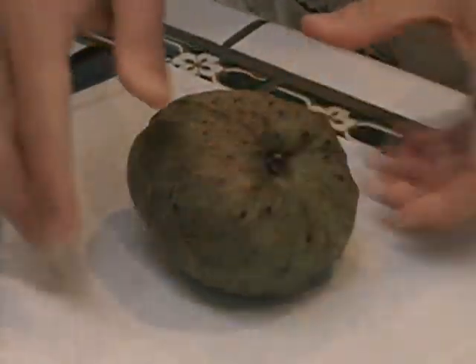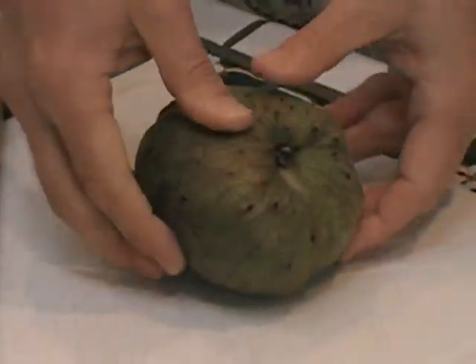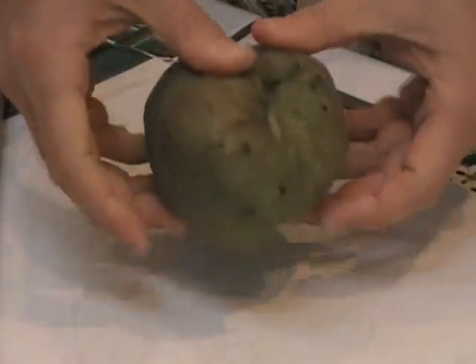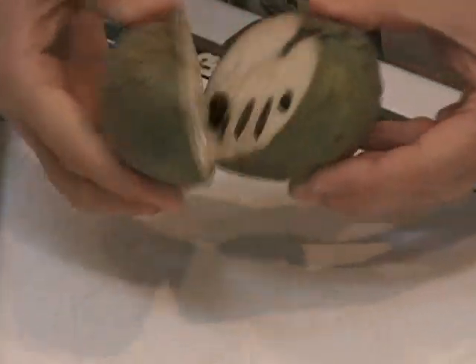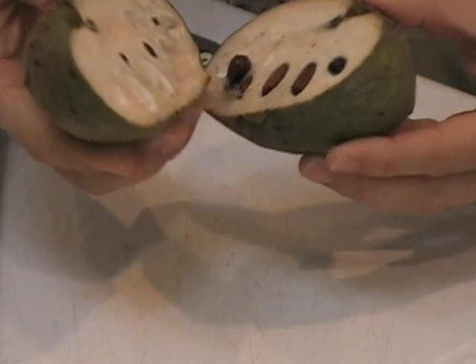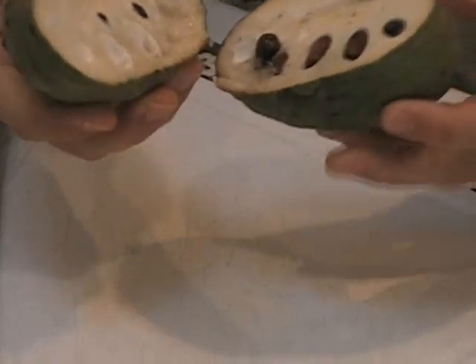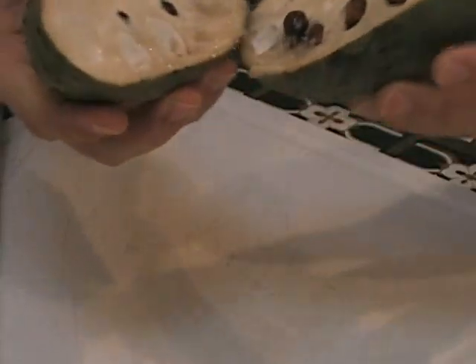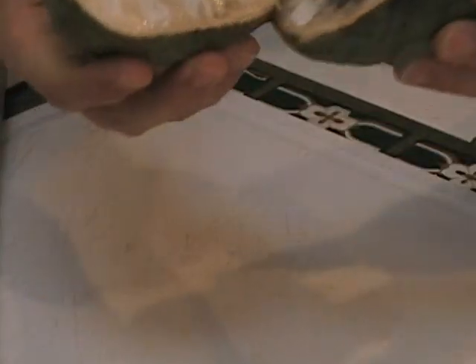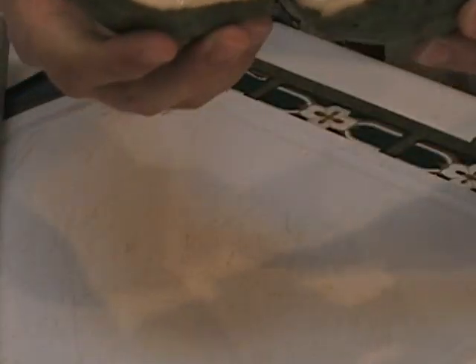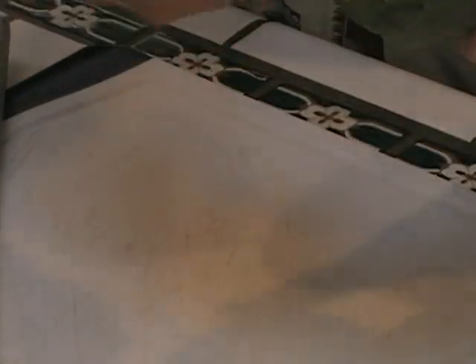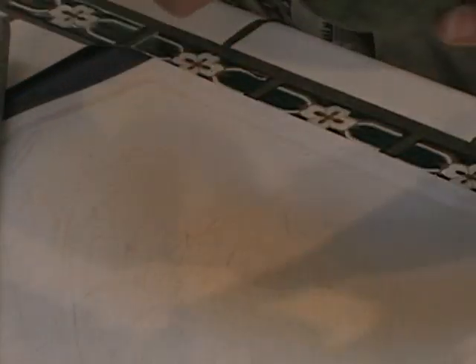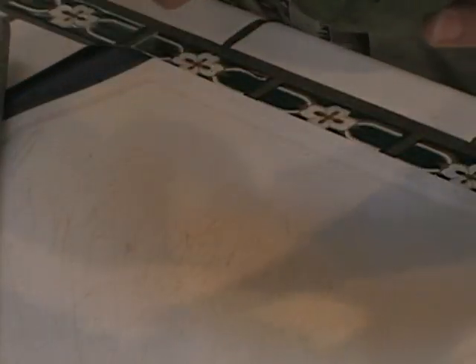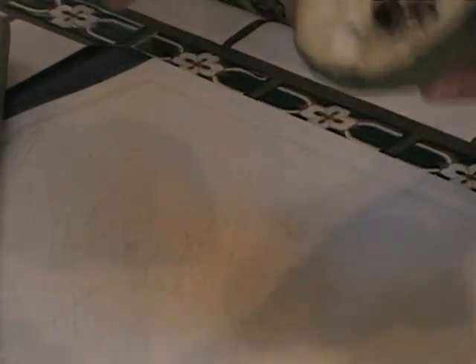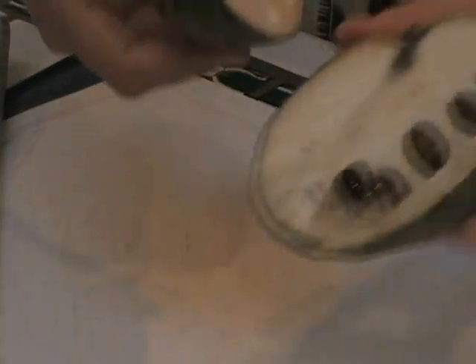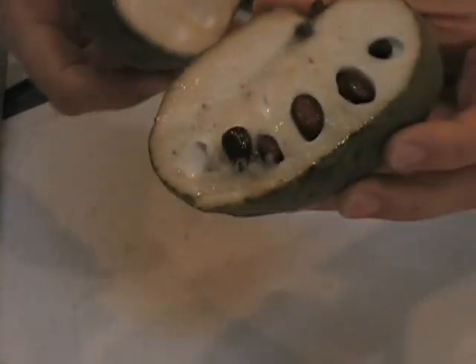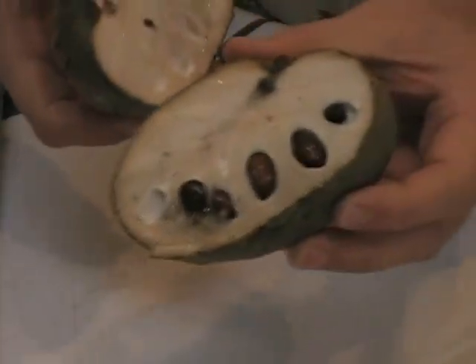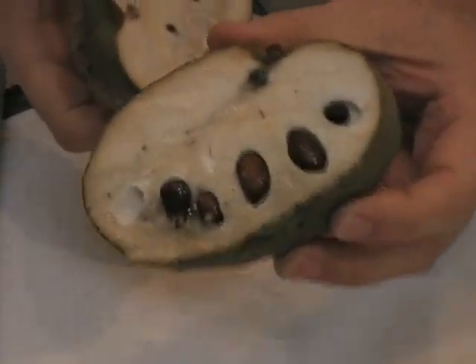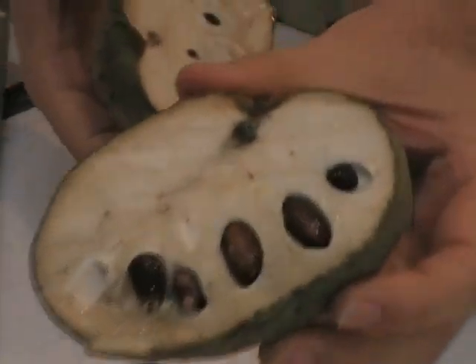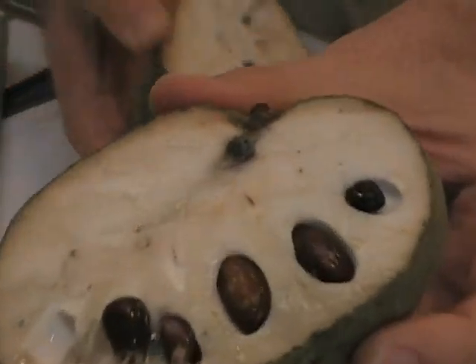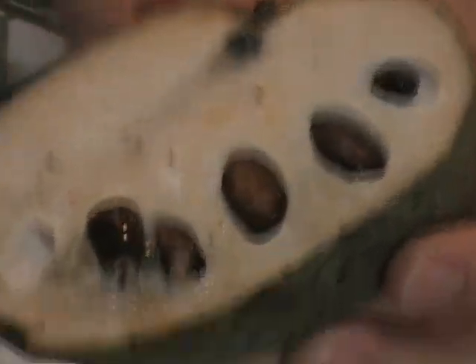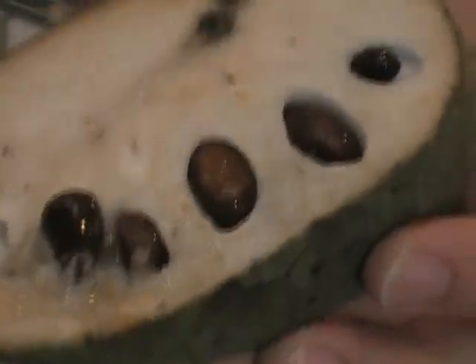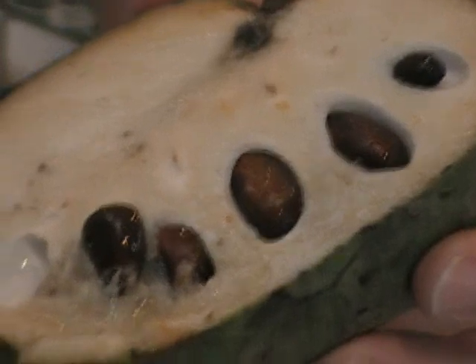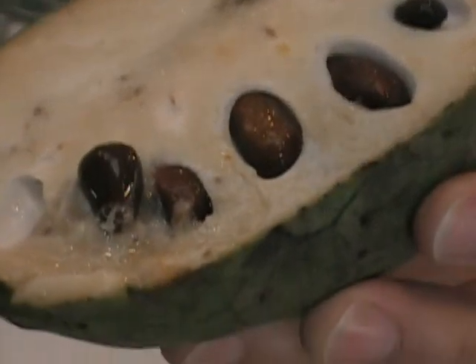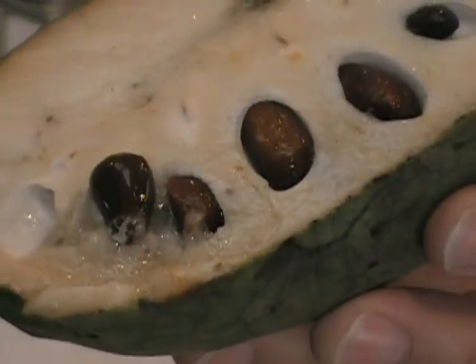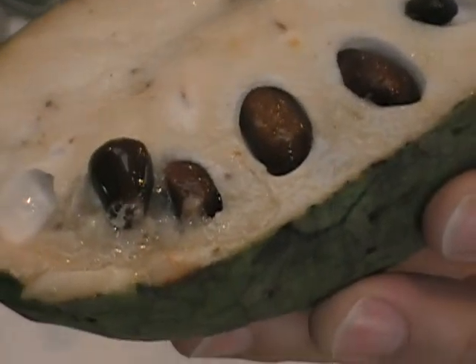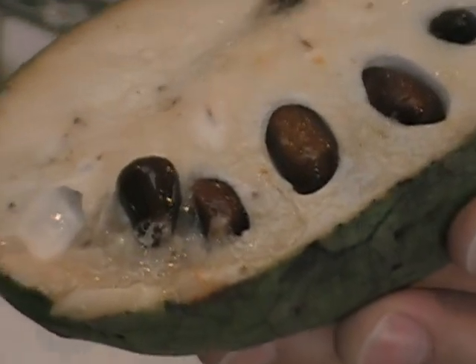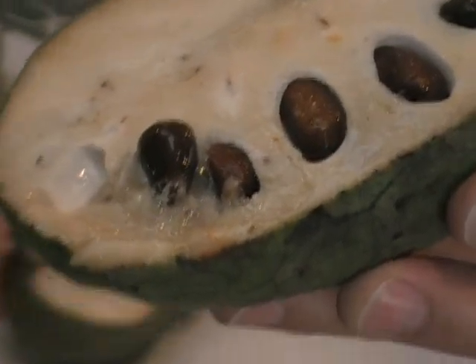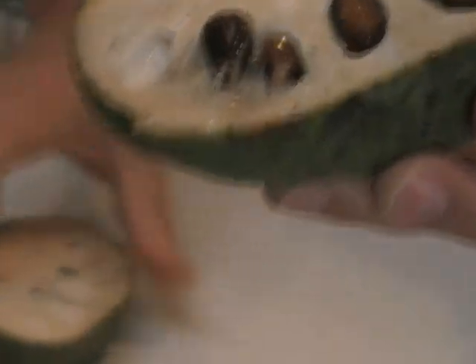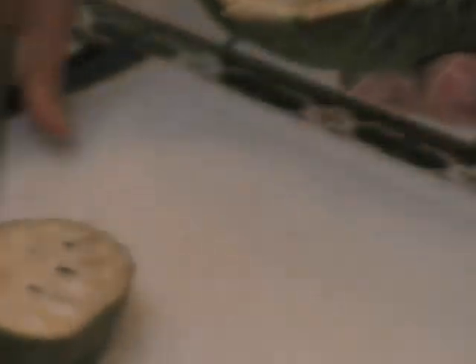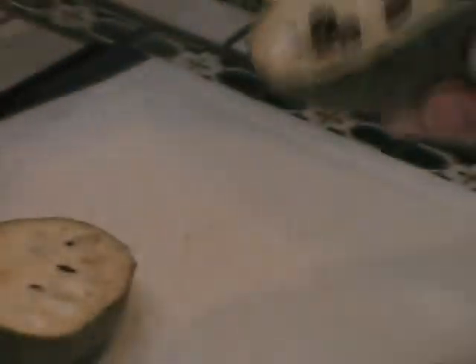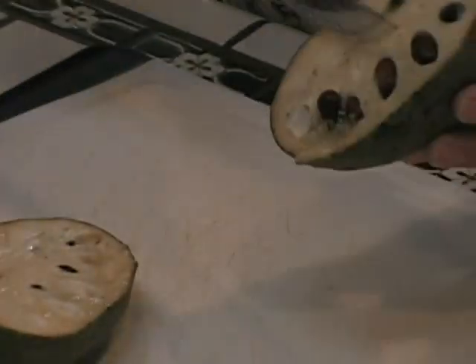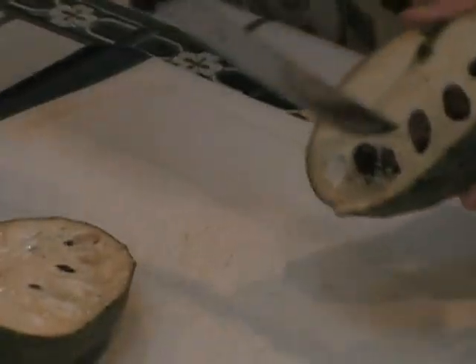You're going to find a couple seeds in there. See those seeds right there? Don't eat them. Knock them off.